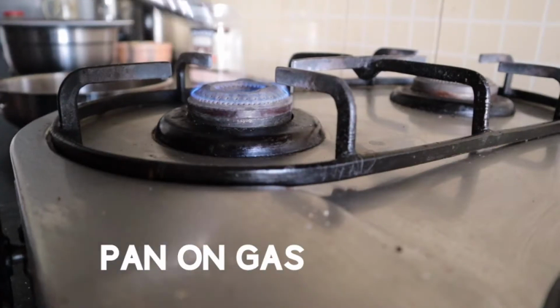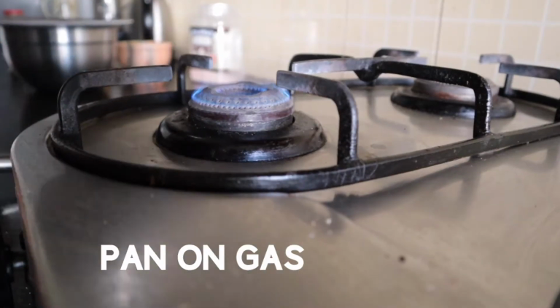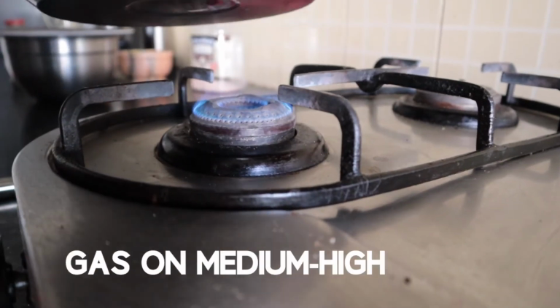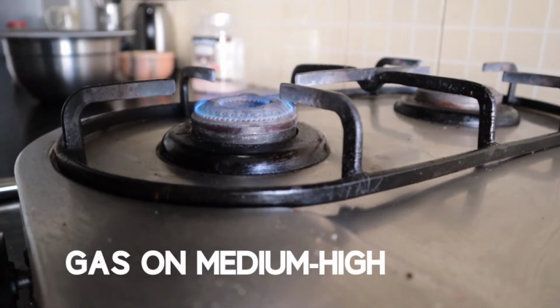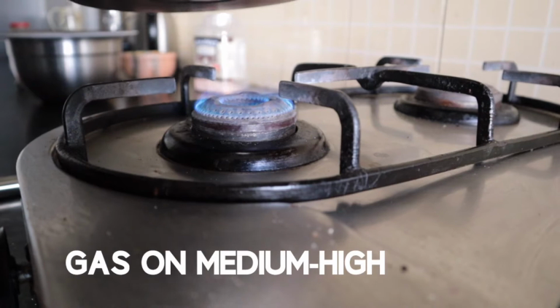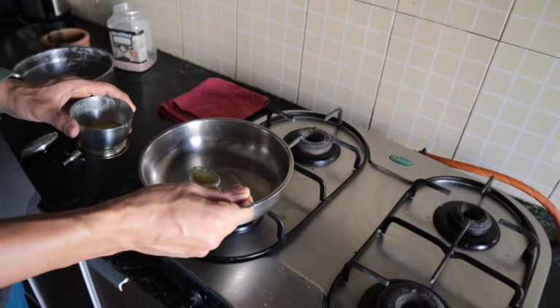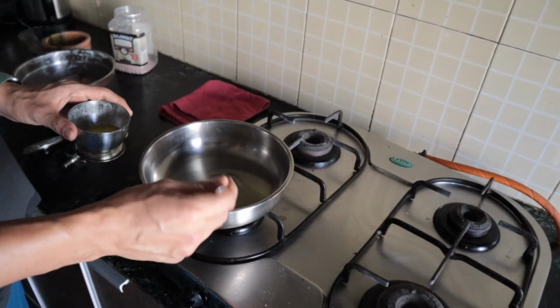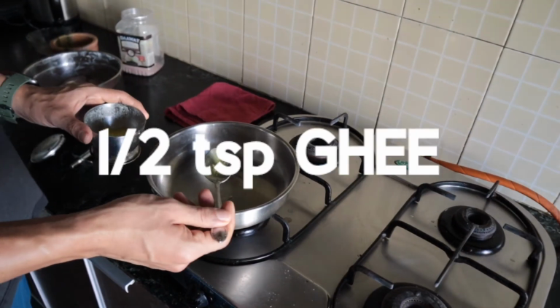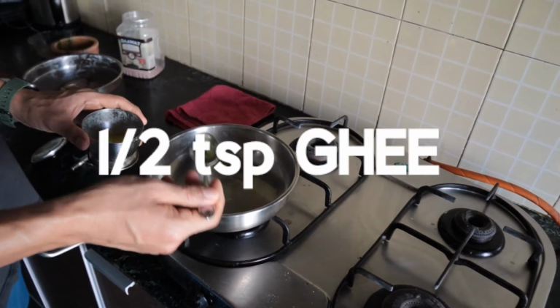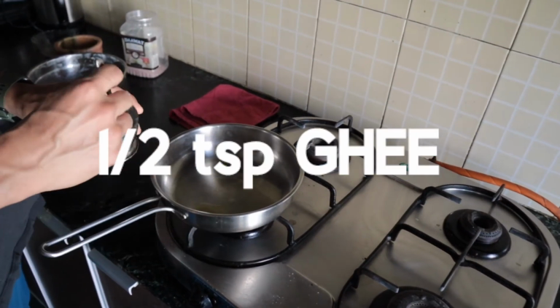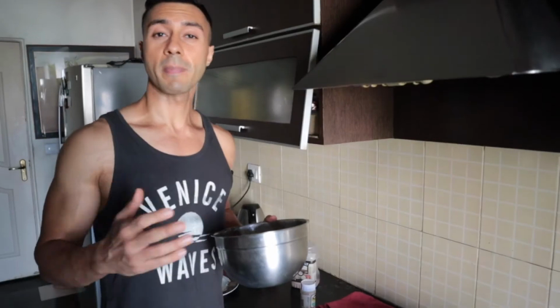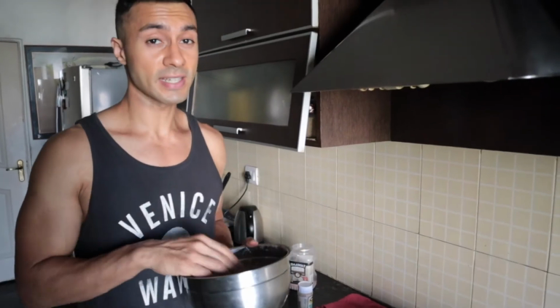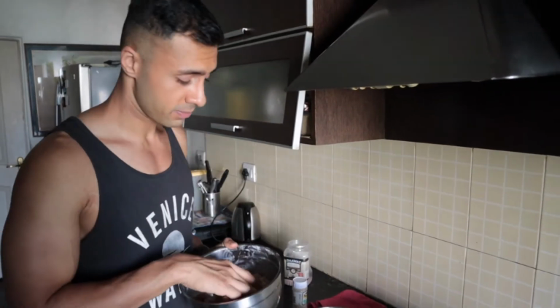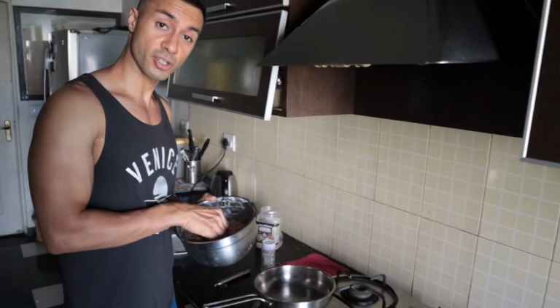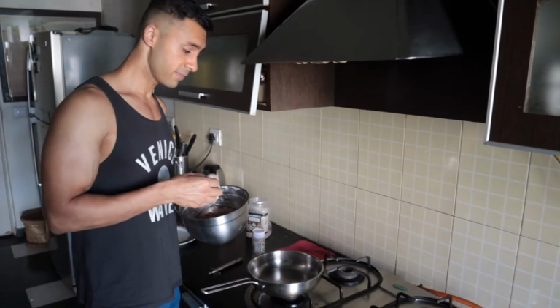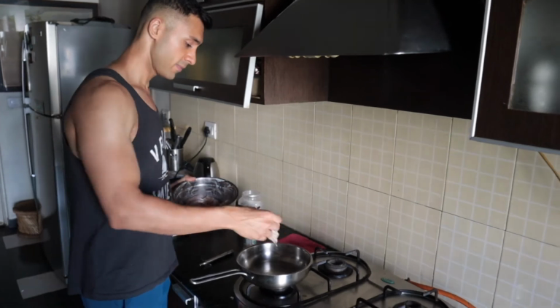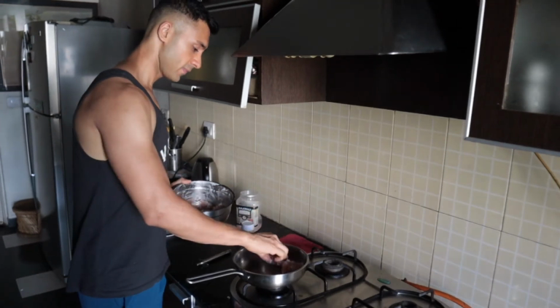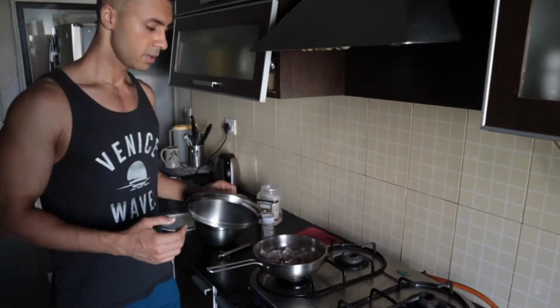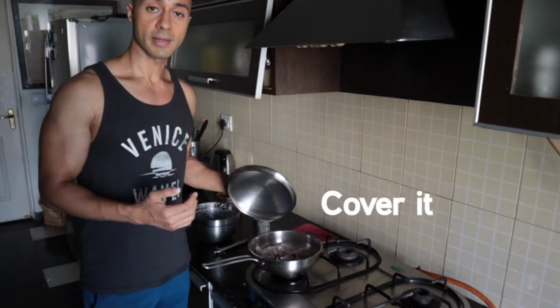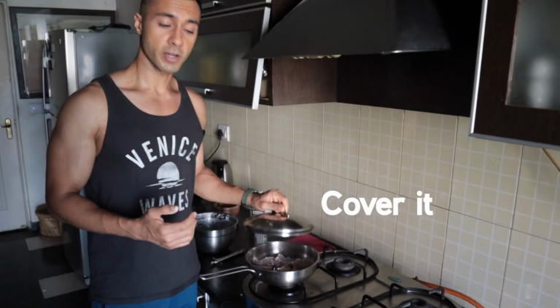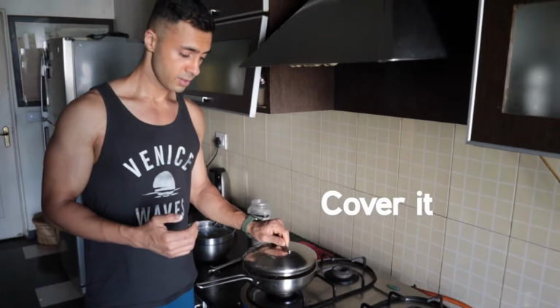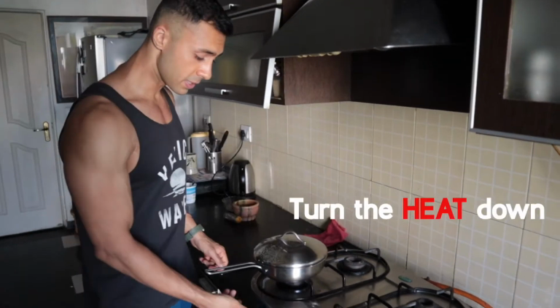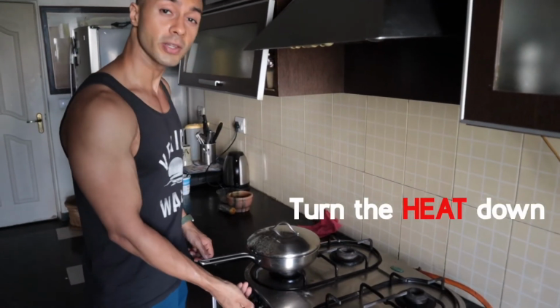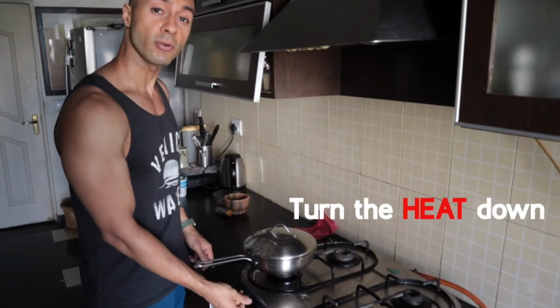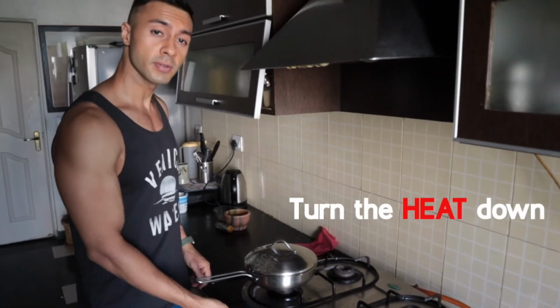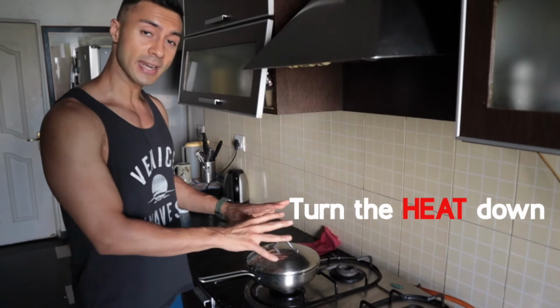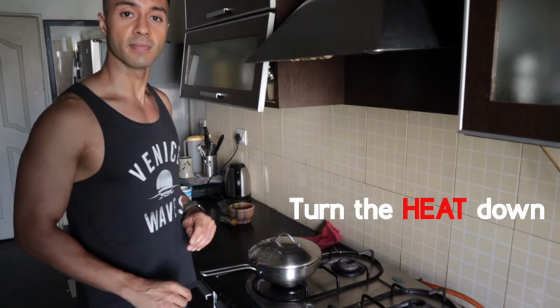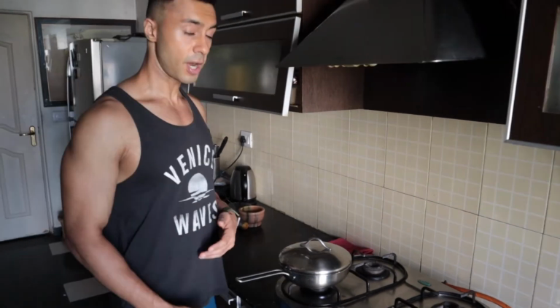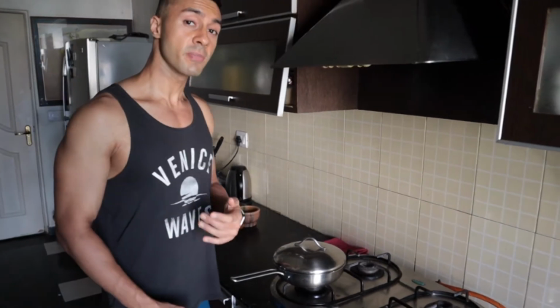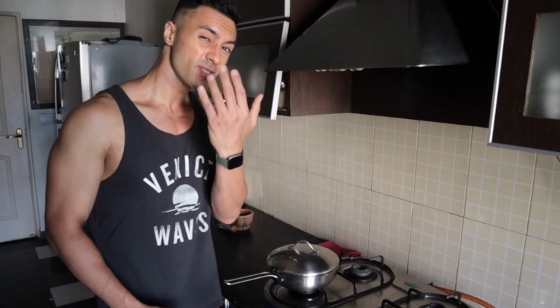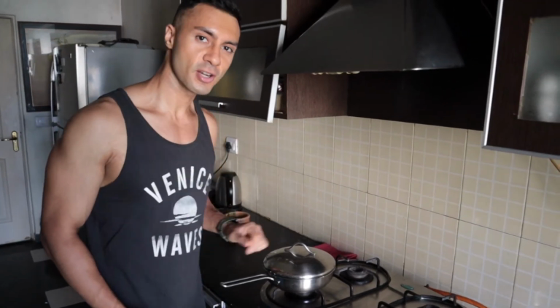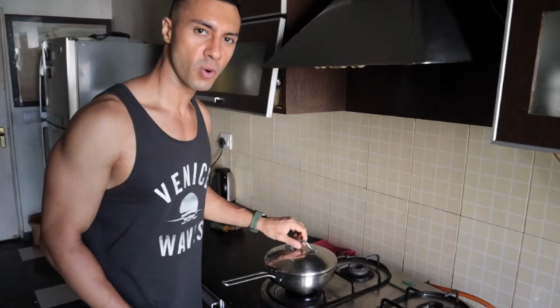Put the gas on with half a teaspoon of ghee. Once the pan is nice and hot, add your chicken and then cover it. Make sure you turn the heat down and let it sit. After three minutes the chicken is going to lose some water.